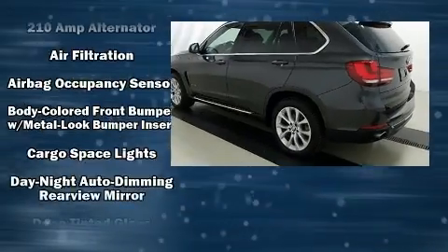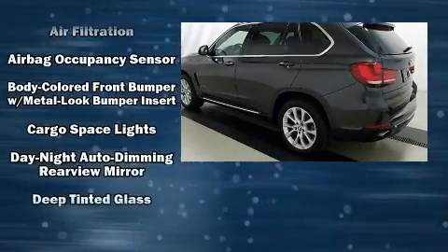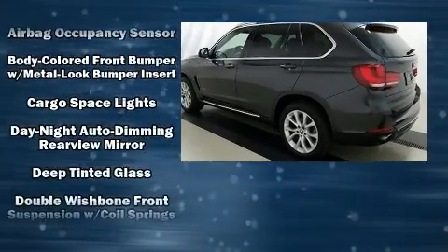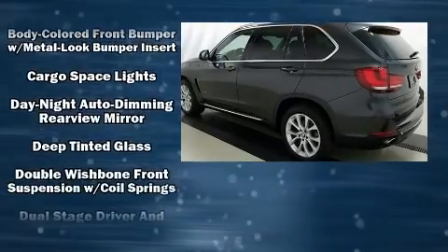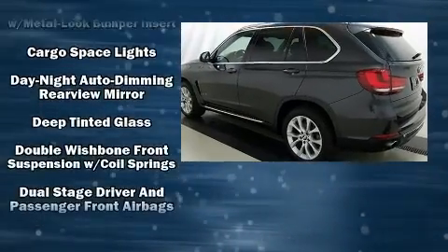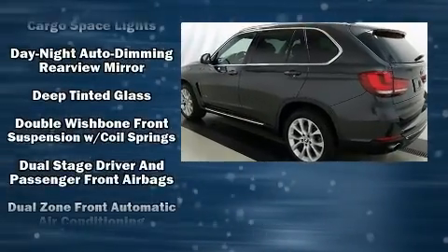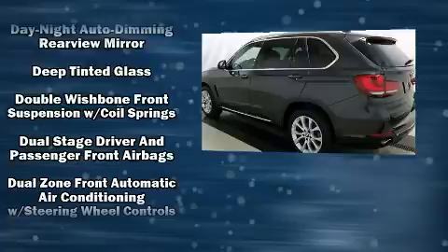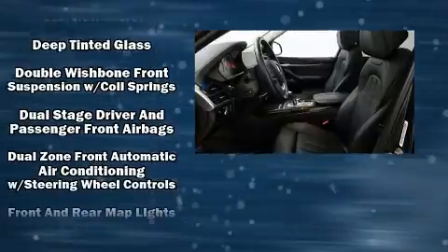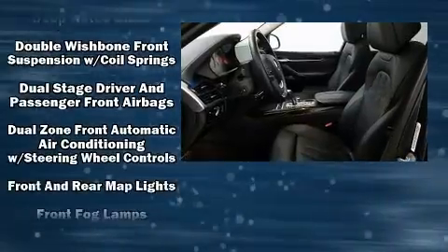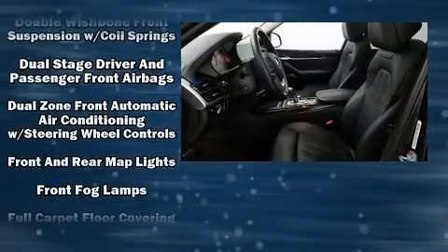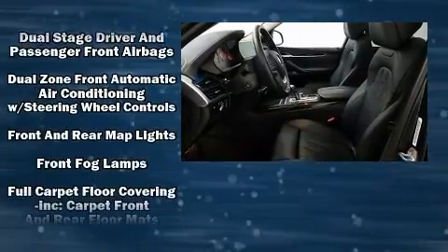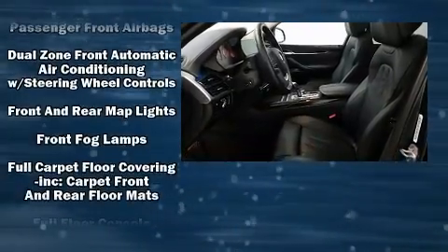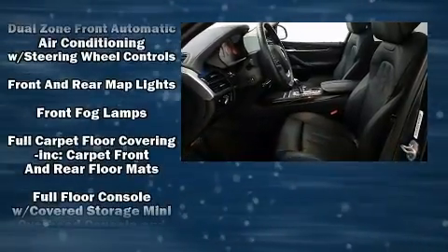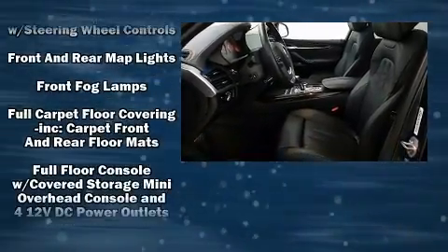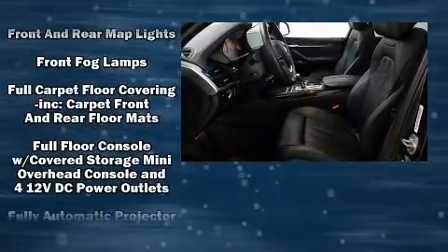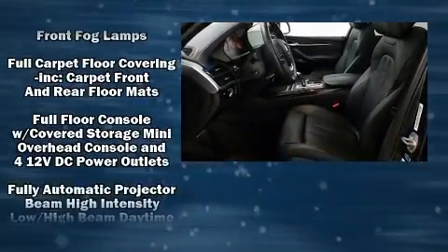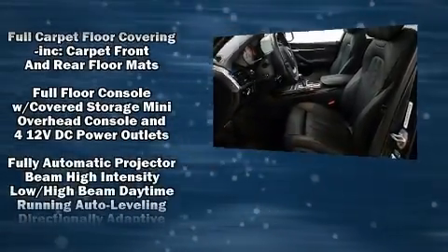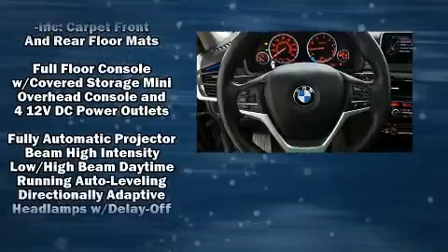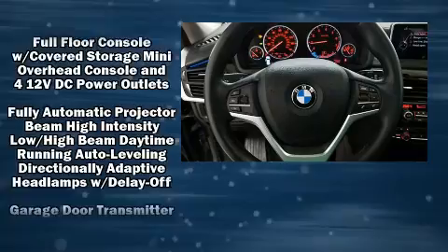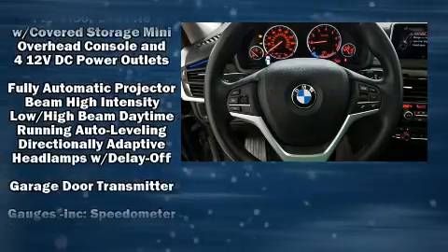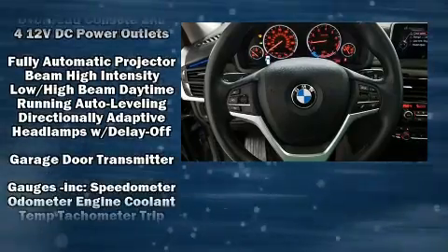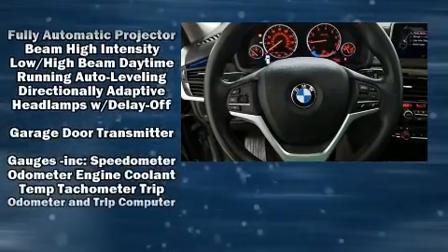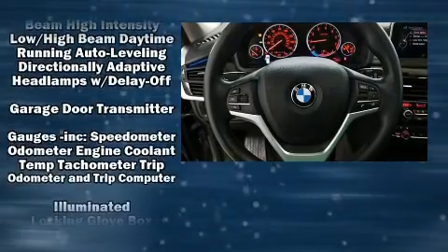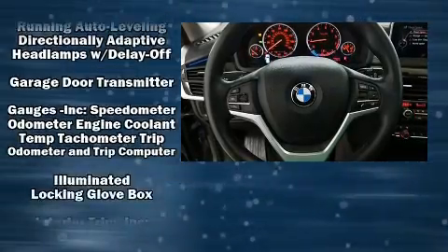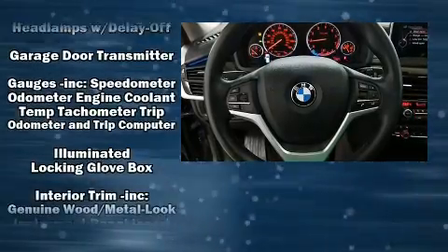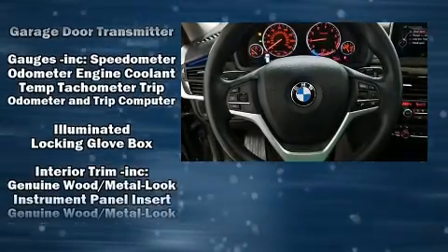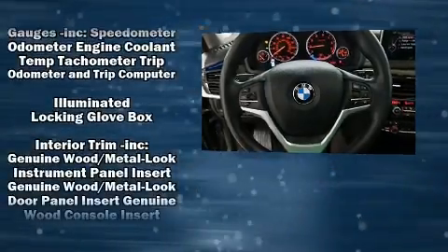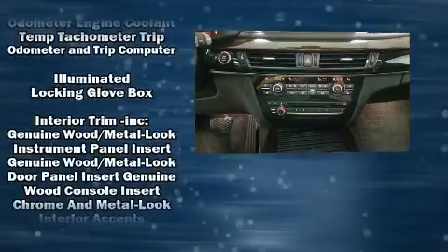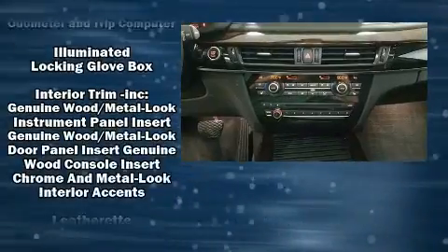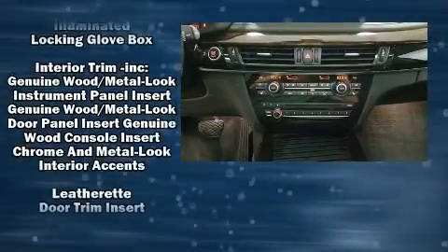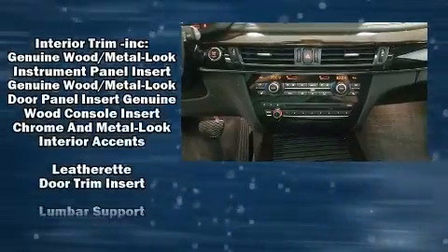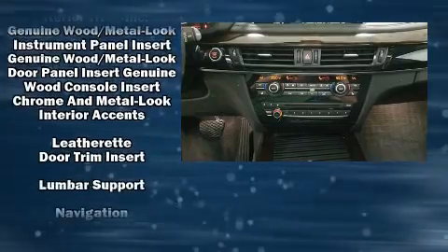BMW also prioritized safety and security with features such as head curtain airbags, ignition disabling, and four-wheel disc brakes with AVS. All-wheel drive enhances stability in unpredictable circumstances.